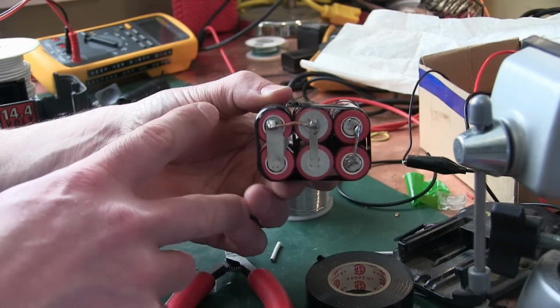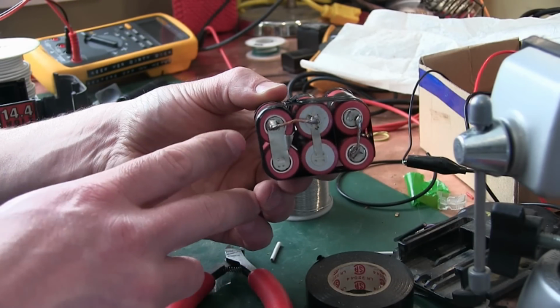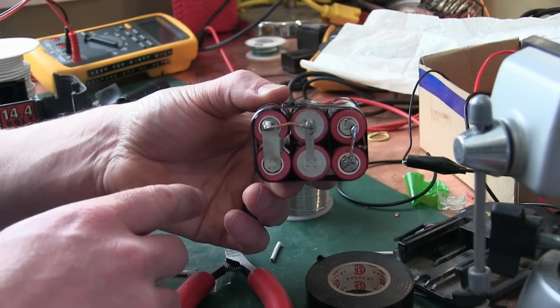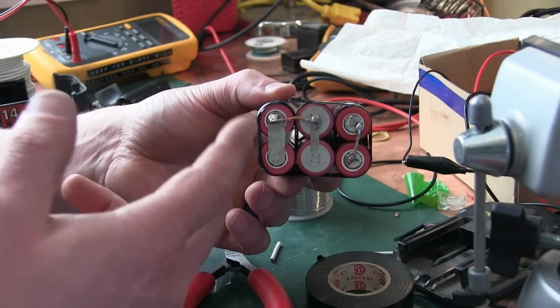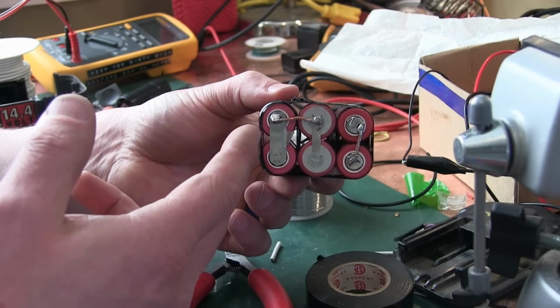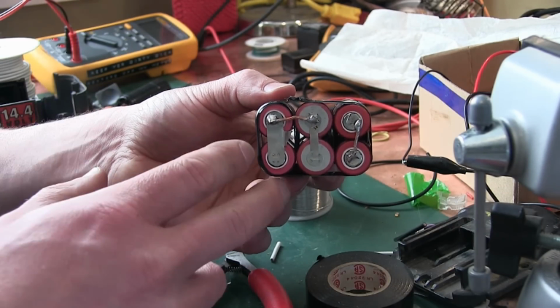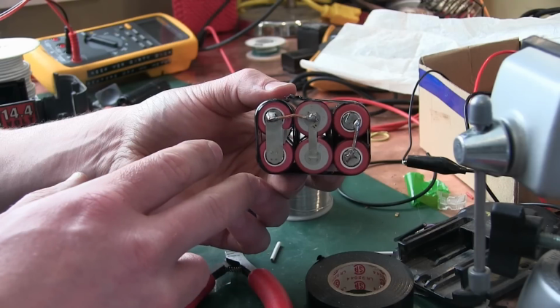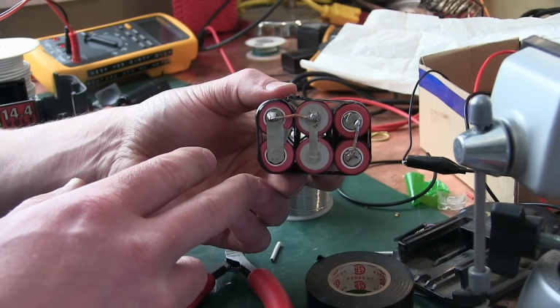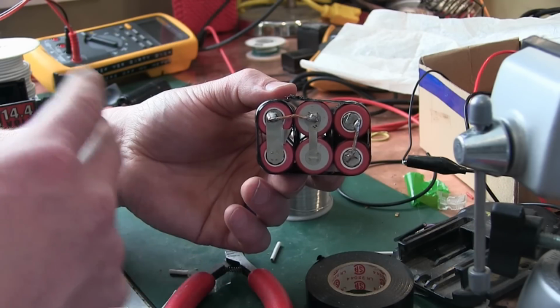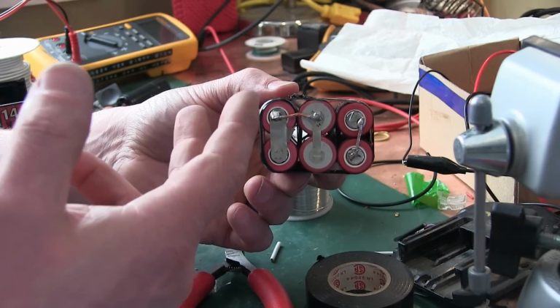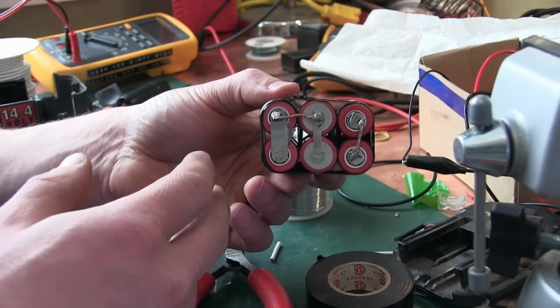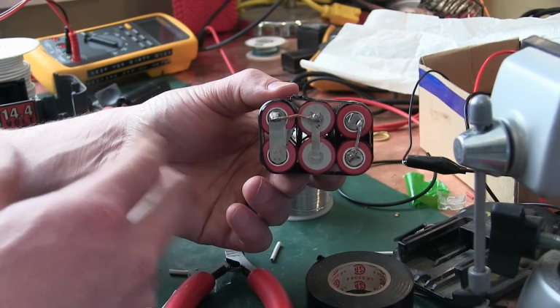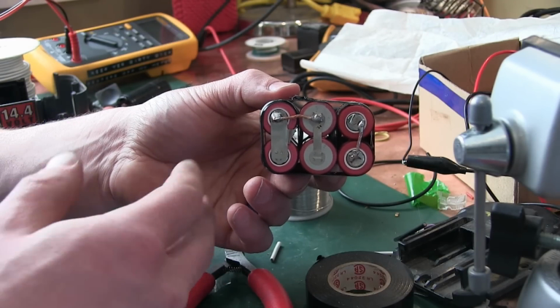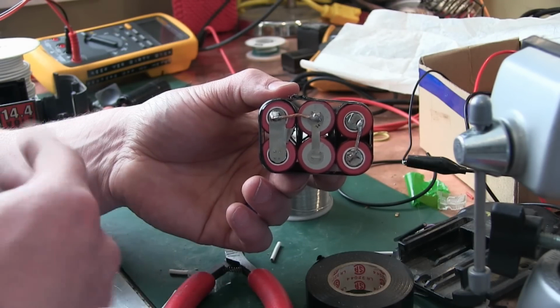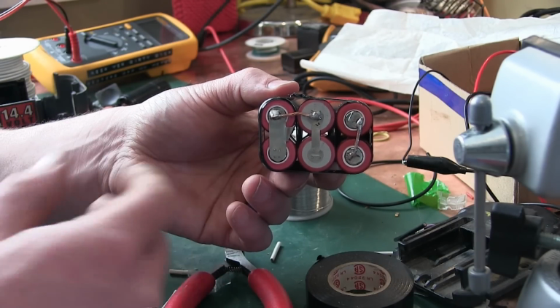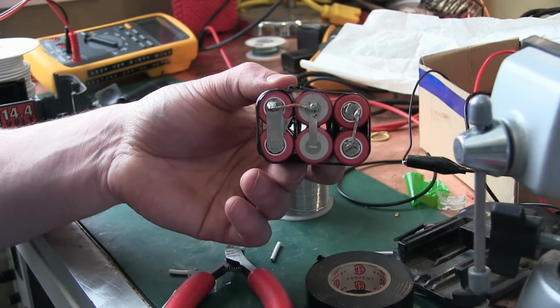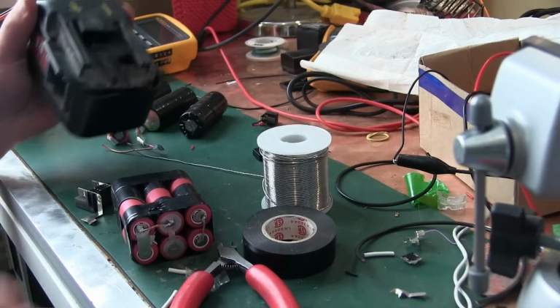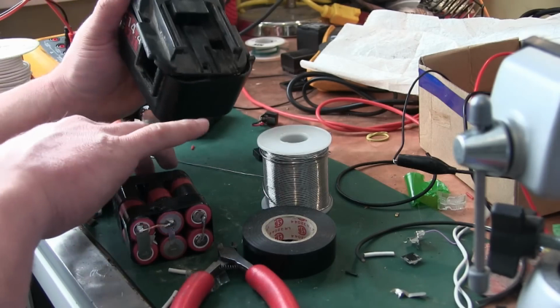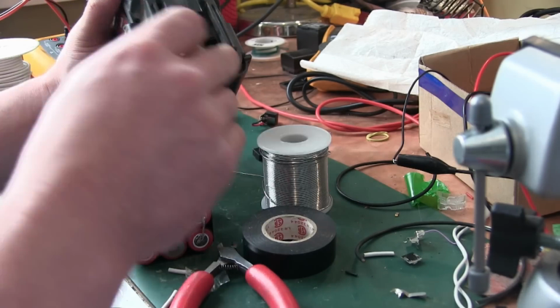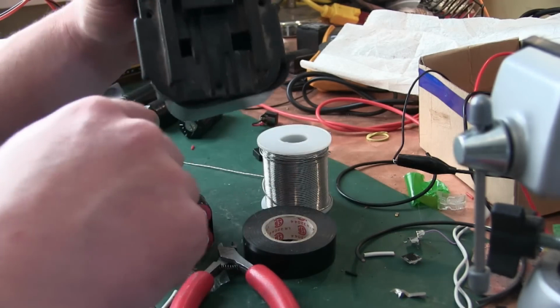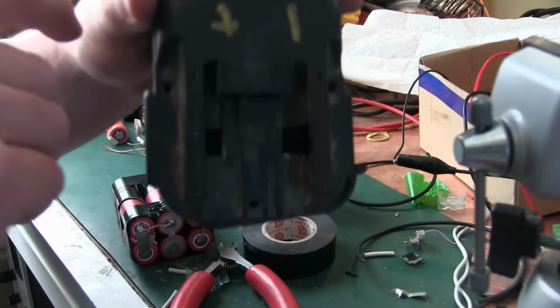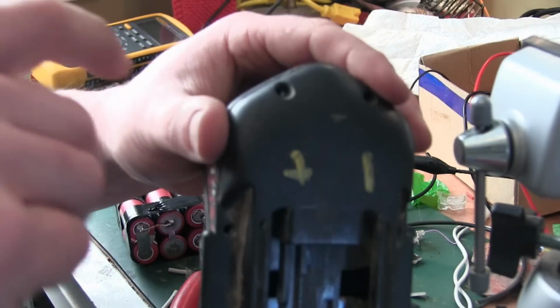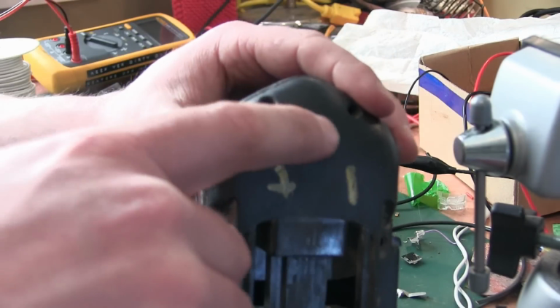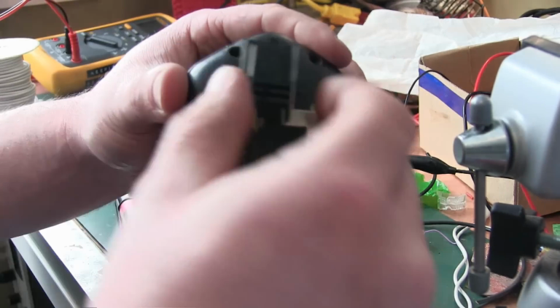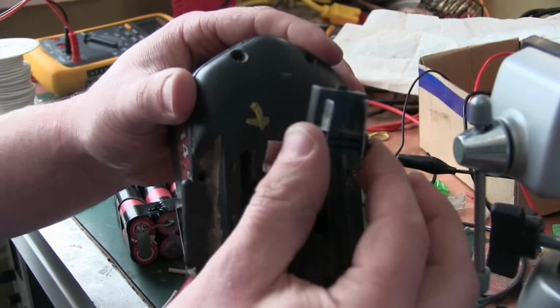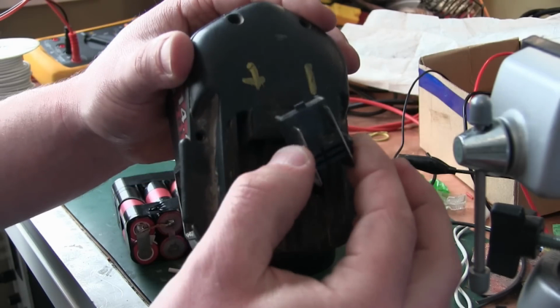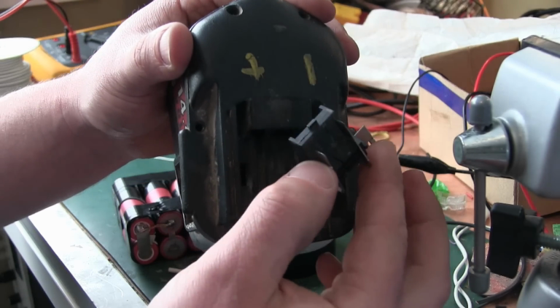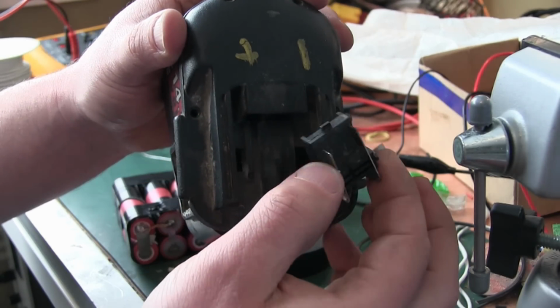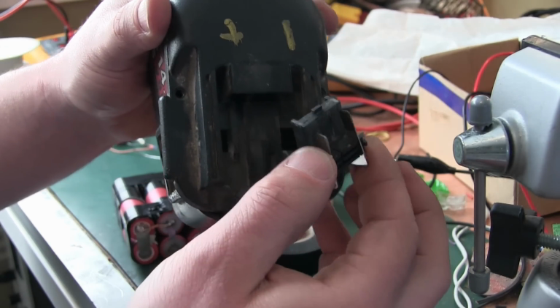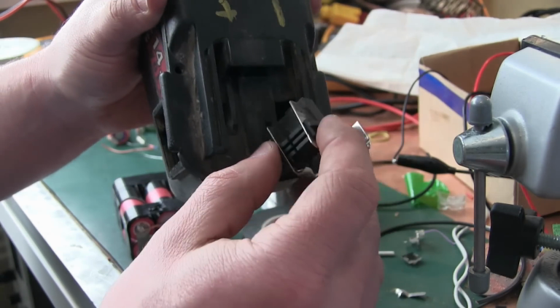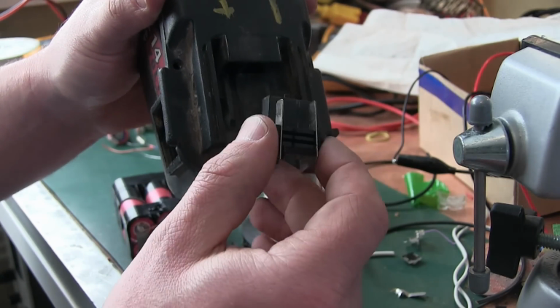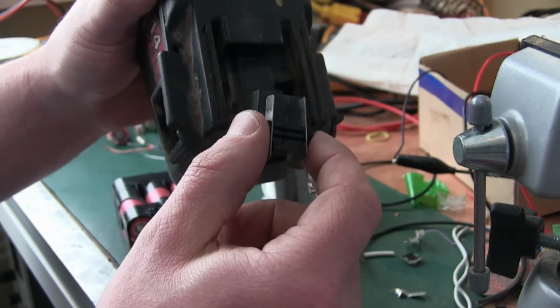If you parallel a battery, you get twice the current. If you series it, you get twice the voltage. Luckily I had the foresight to mark this so that I know the polarity. Now we can solder this in.